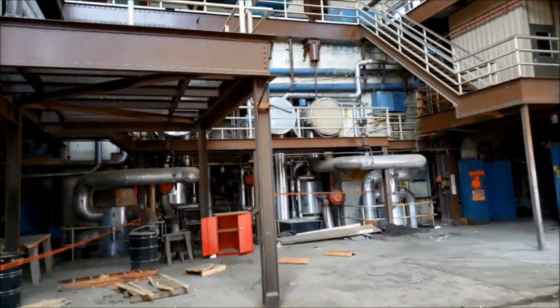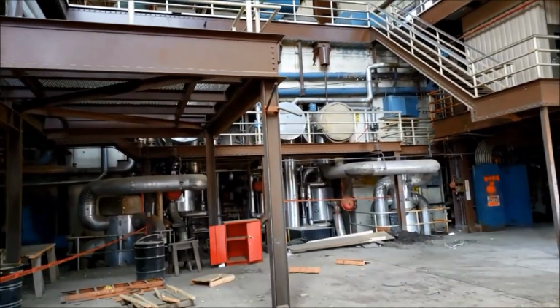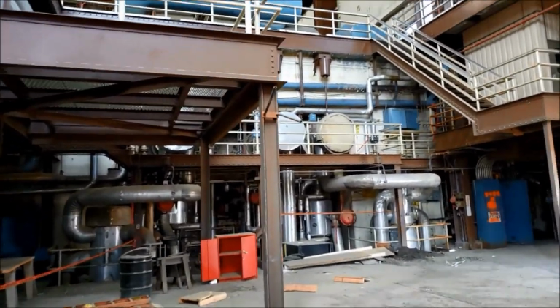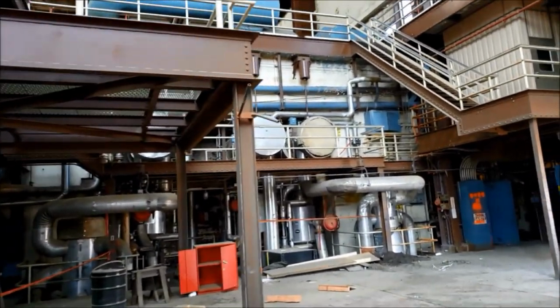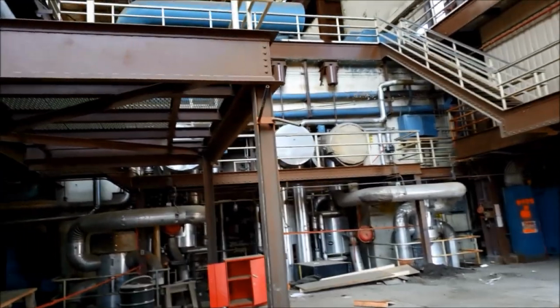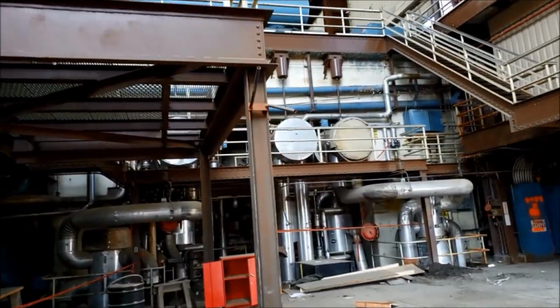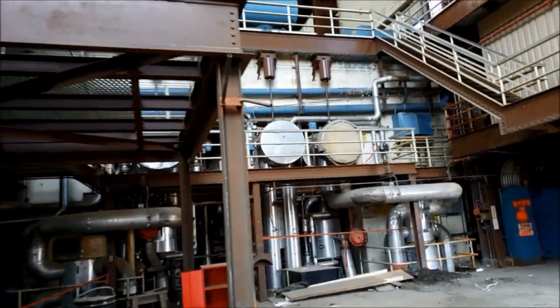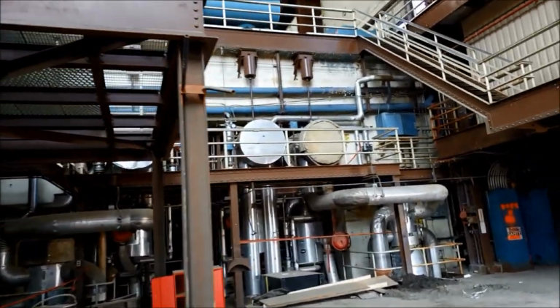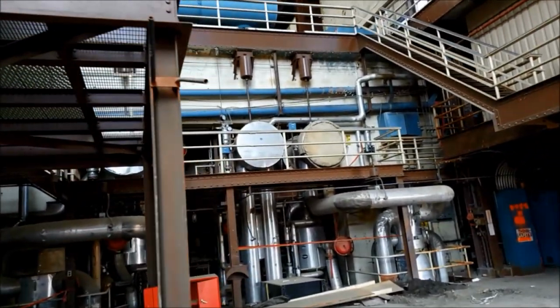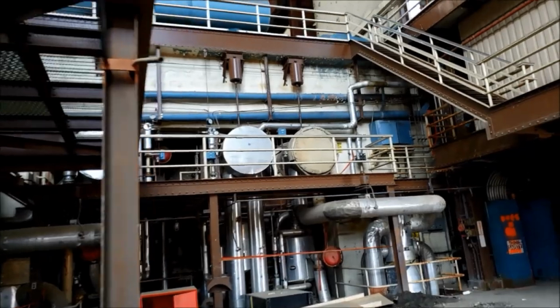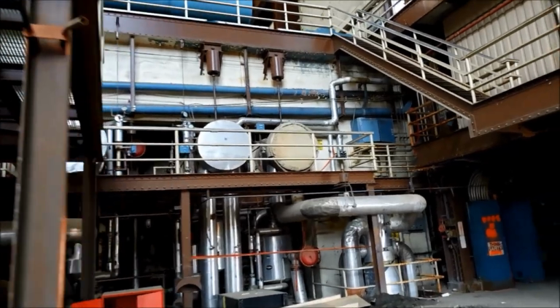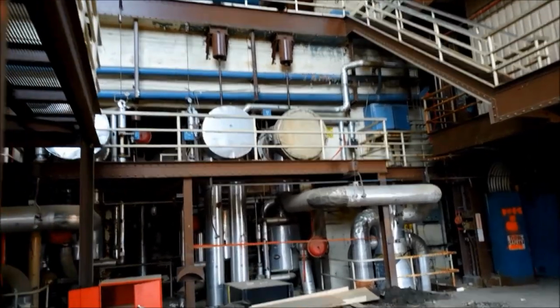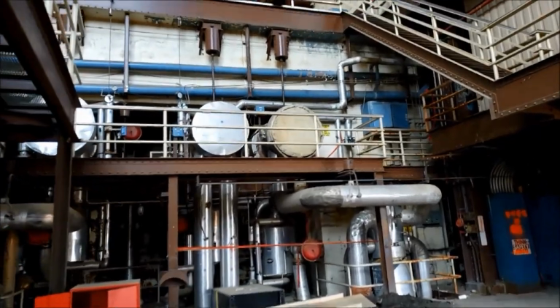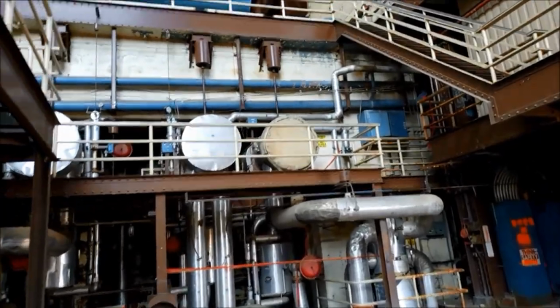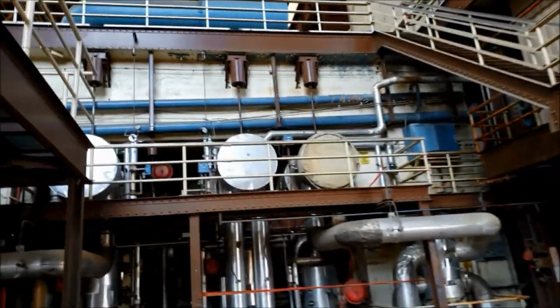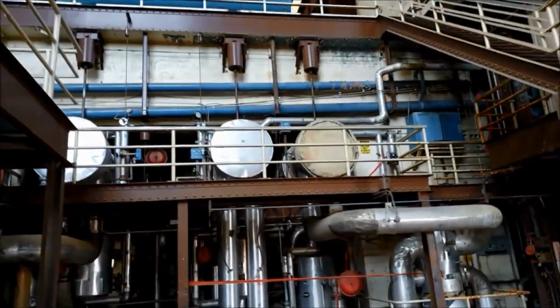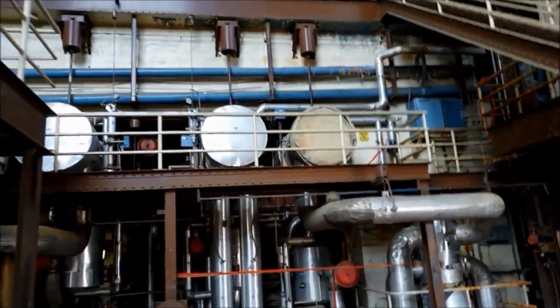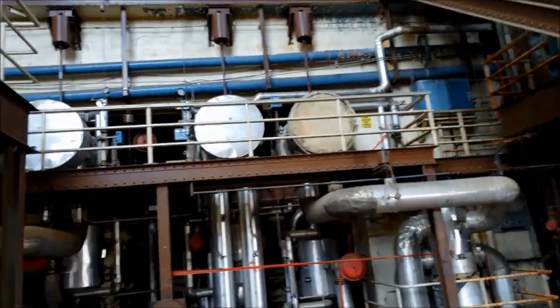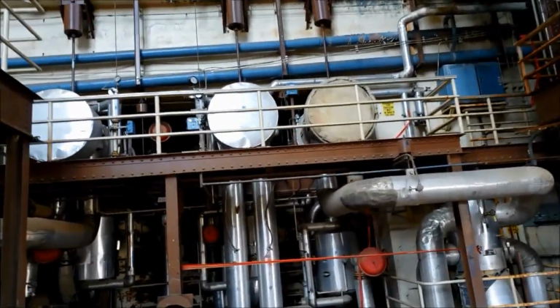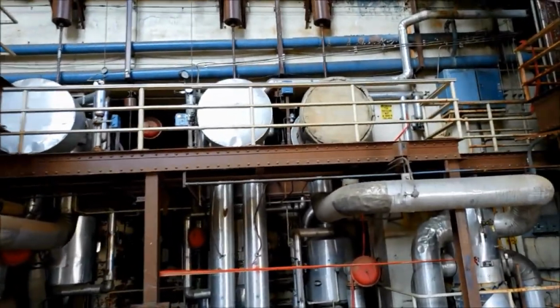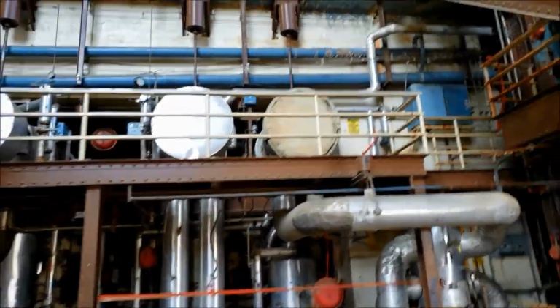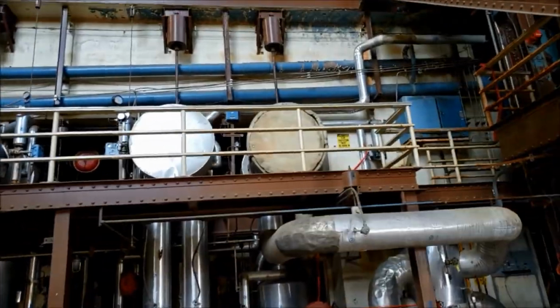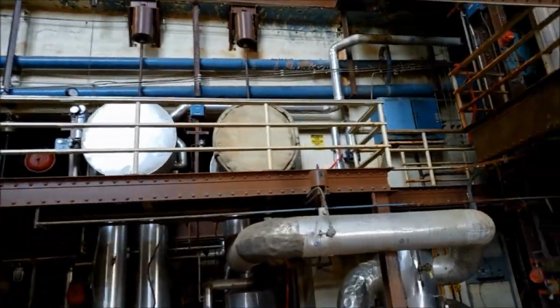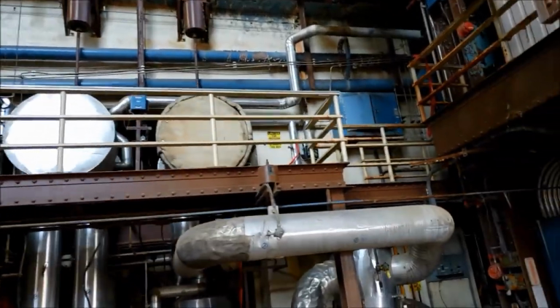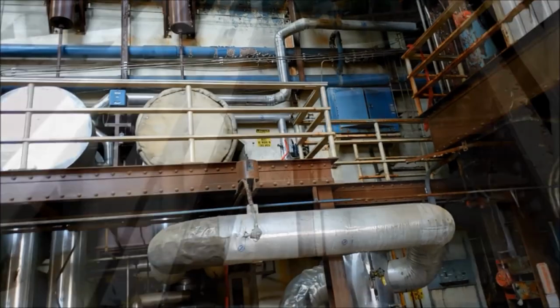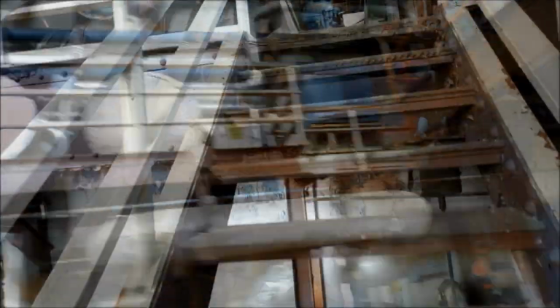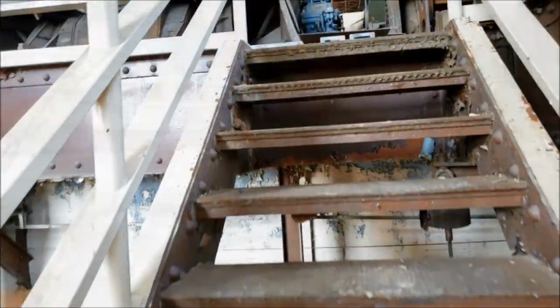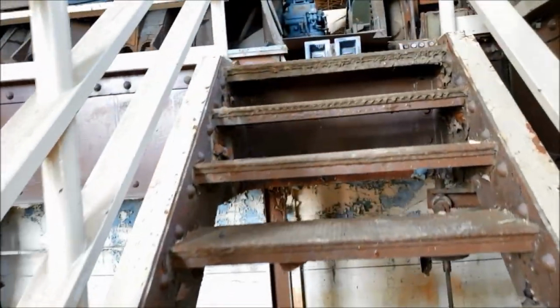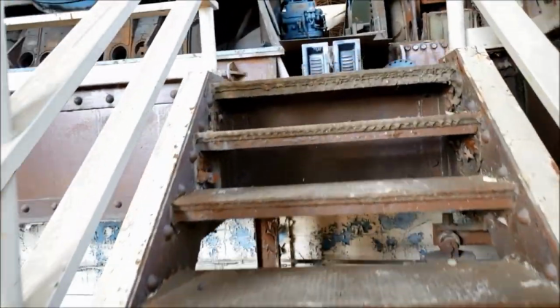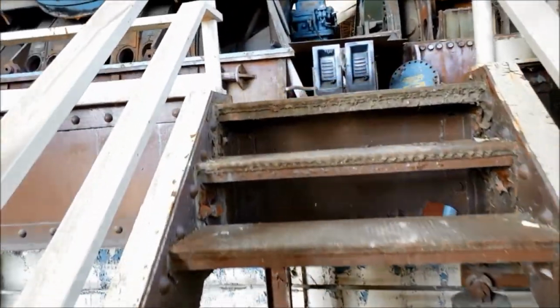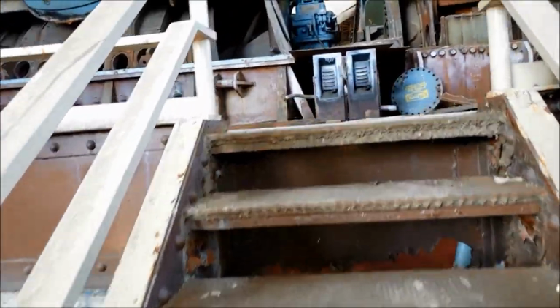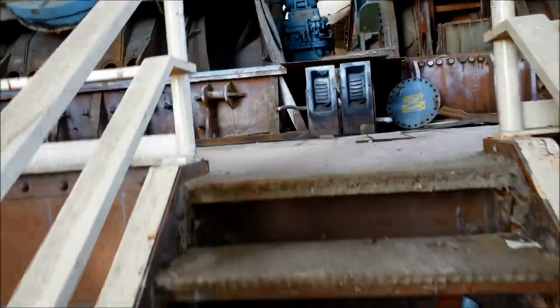During high electricity demand periods, this place burned around 200 tons of coal per hour, with its peak output of 653 megawatts. And as we make our way up these steps...